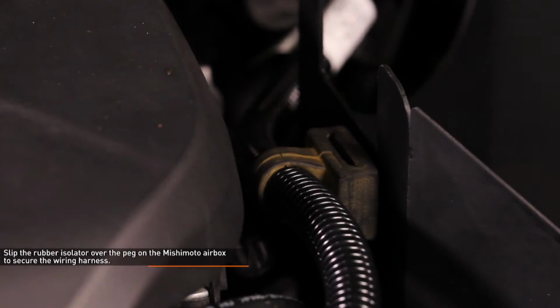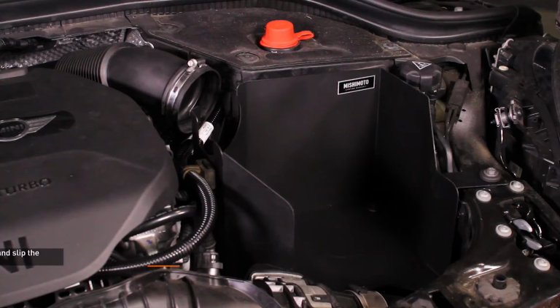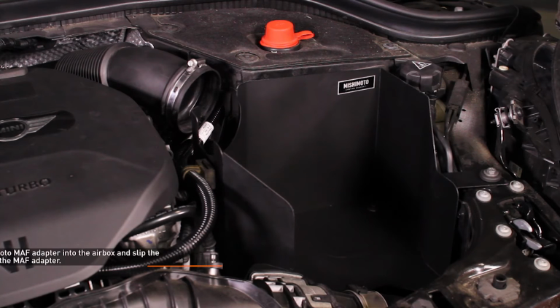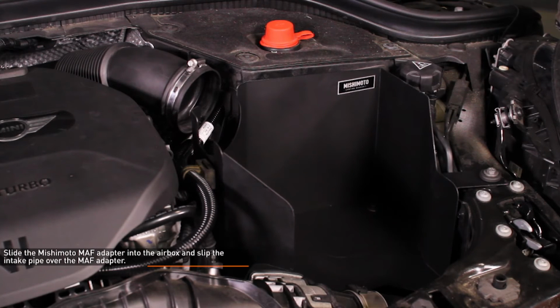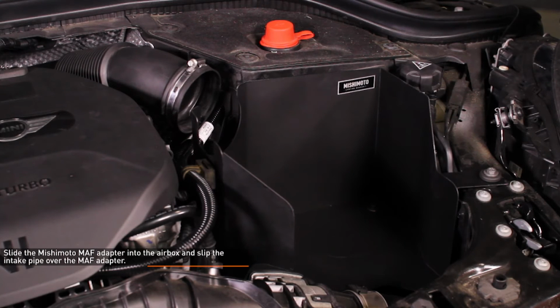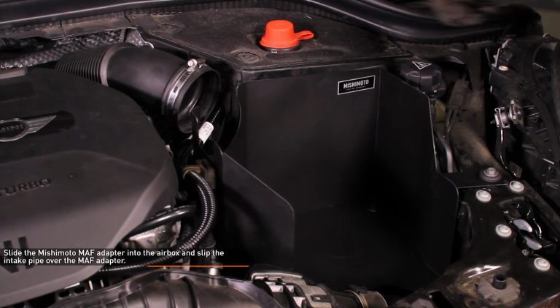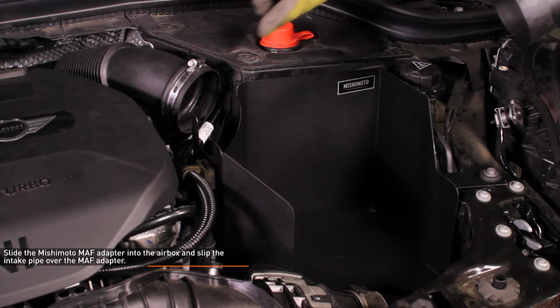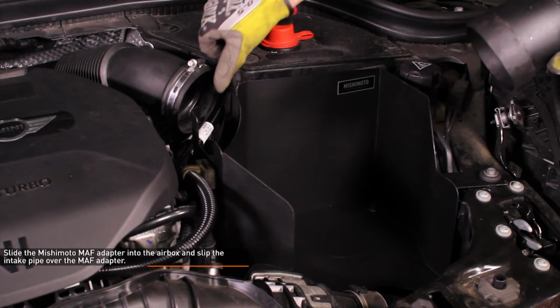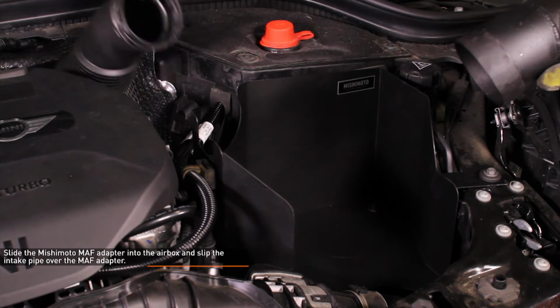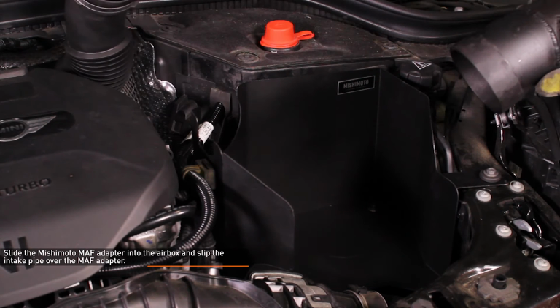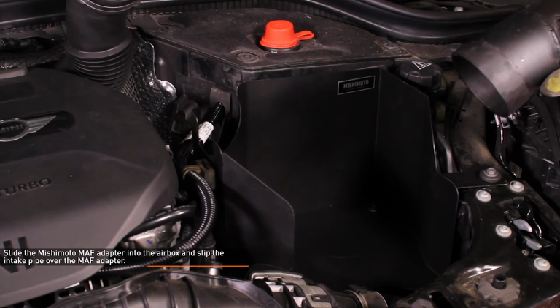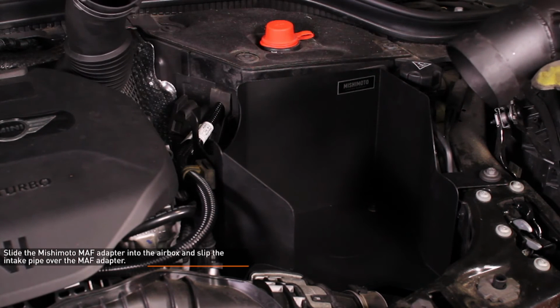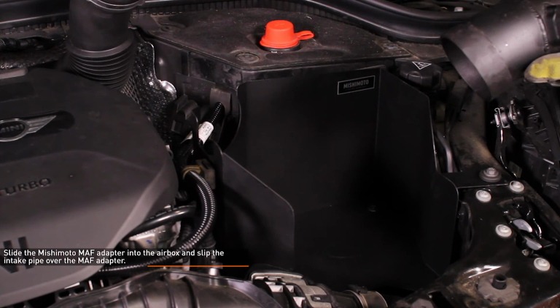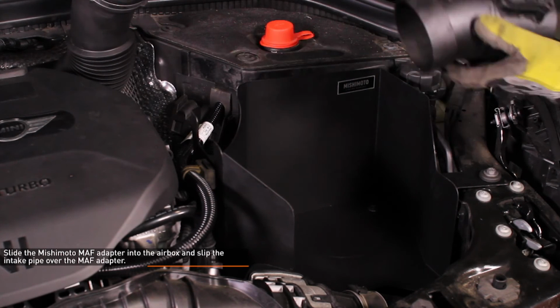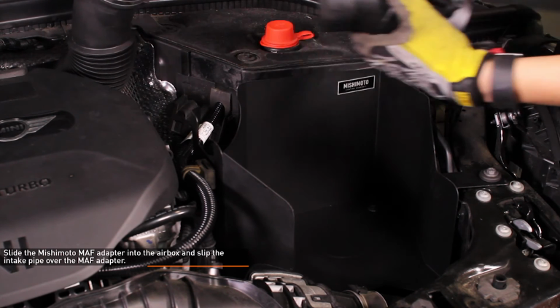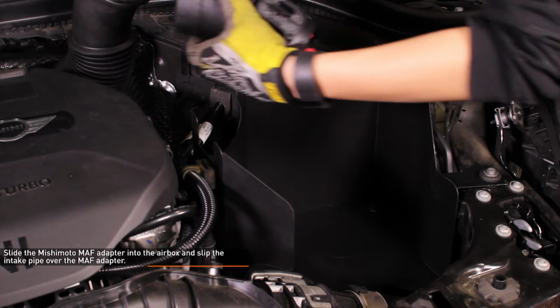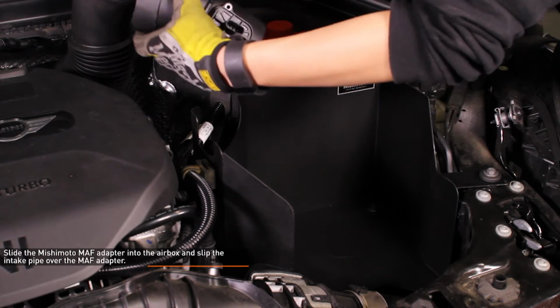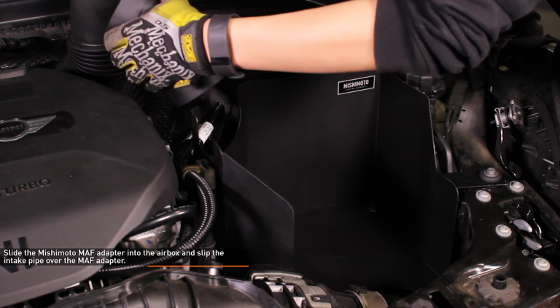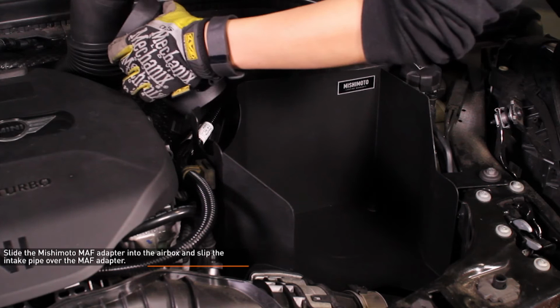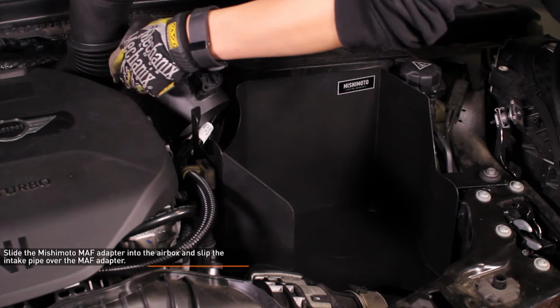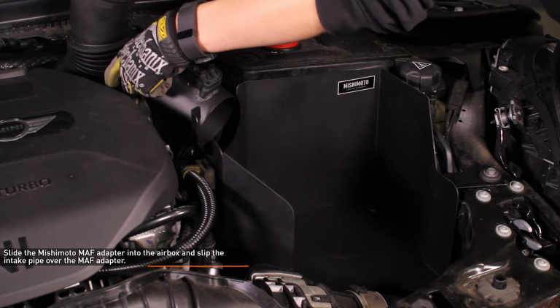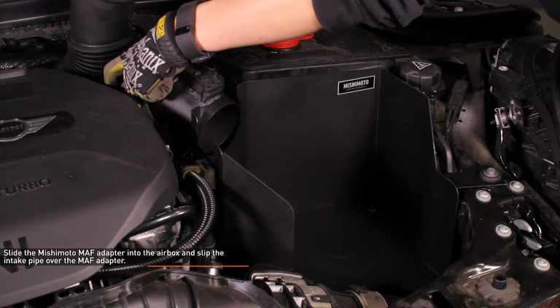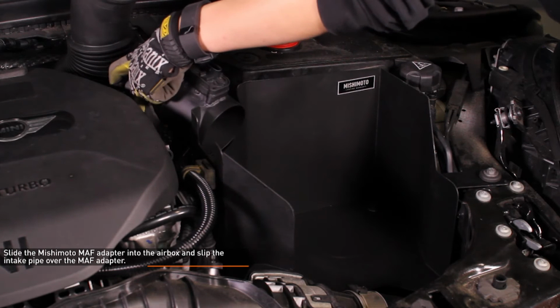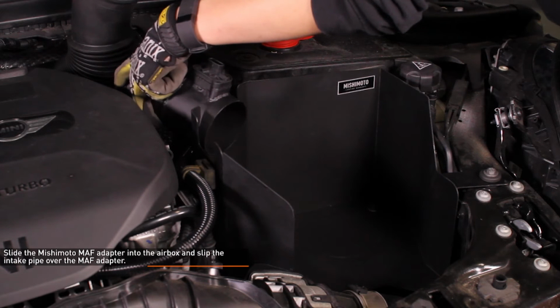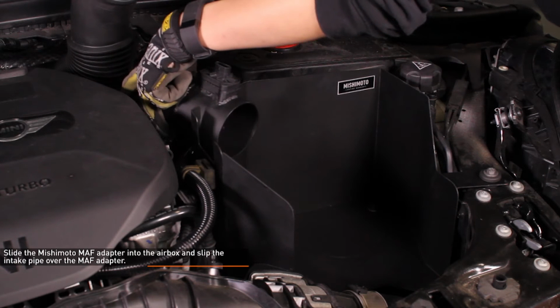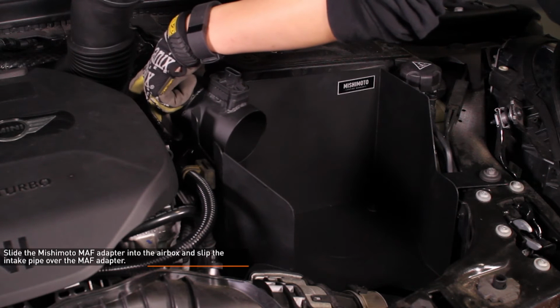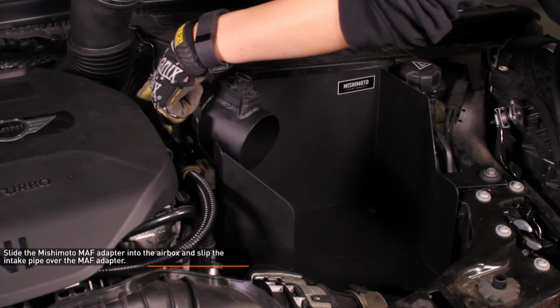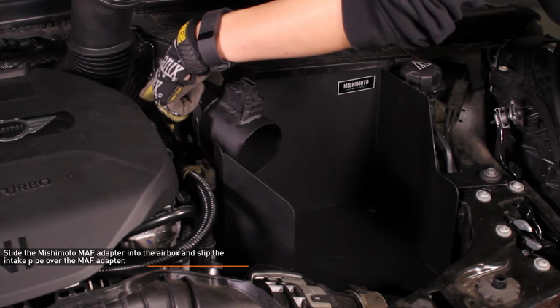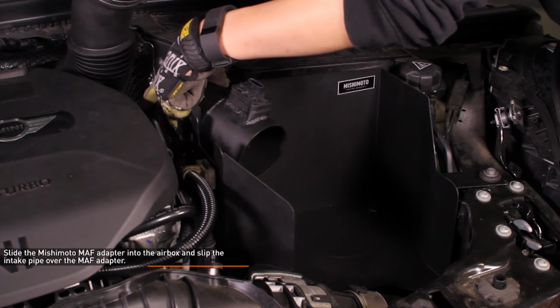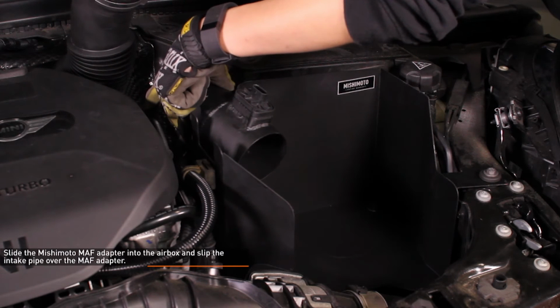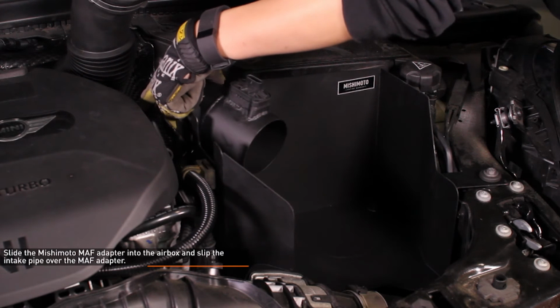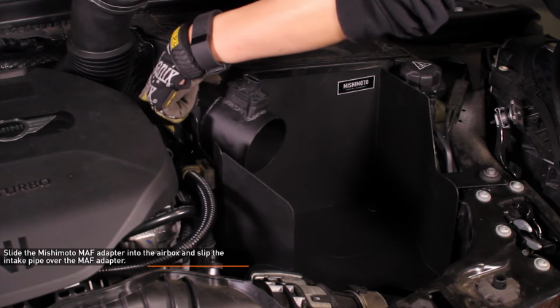Lift the stock intake pipe upwards and slide the Mishimoto mass airflow adapter into the airbox from behind. Then slip the intake pipe over the mass airflow adapter, but do not tighten the clamp yet.